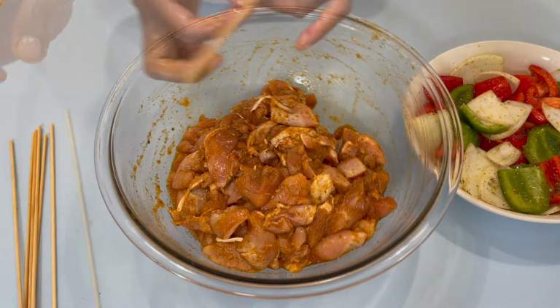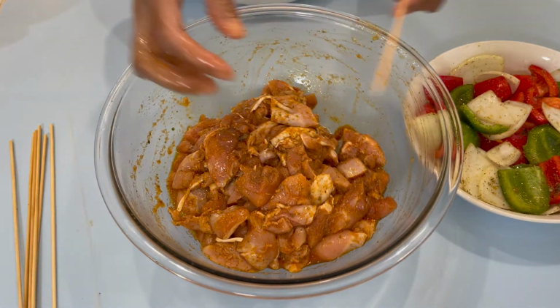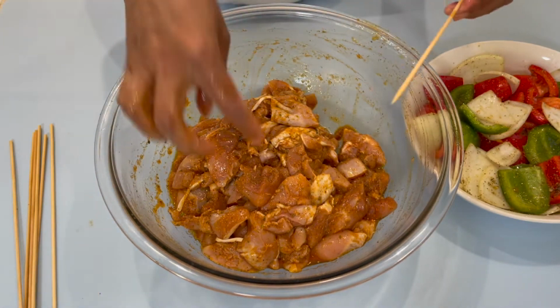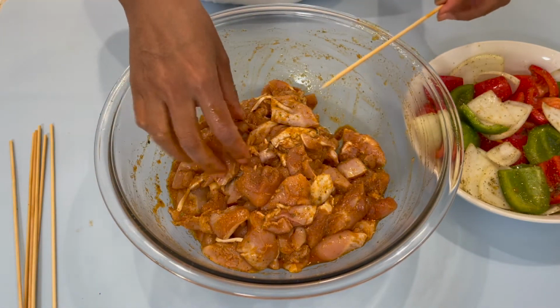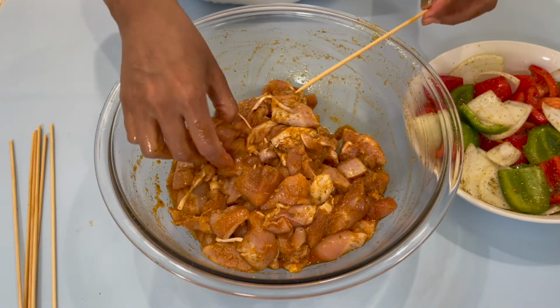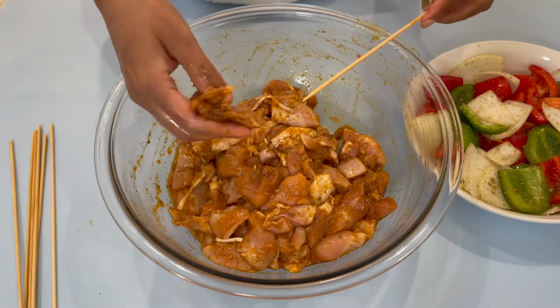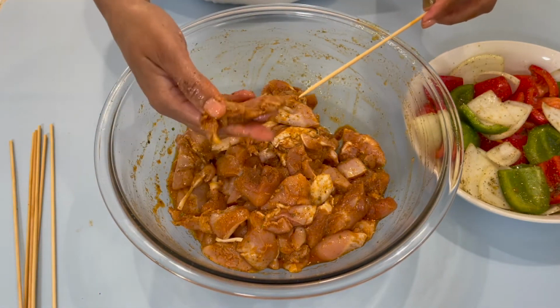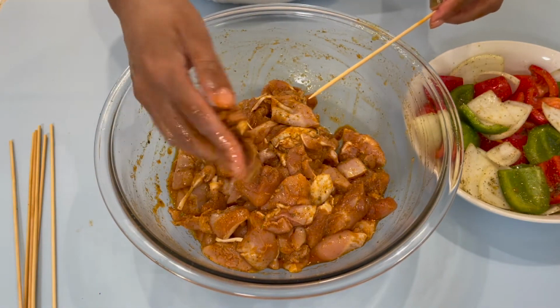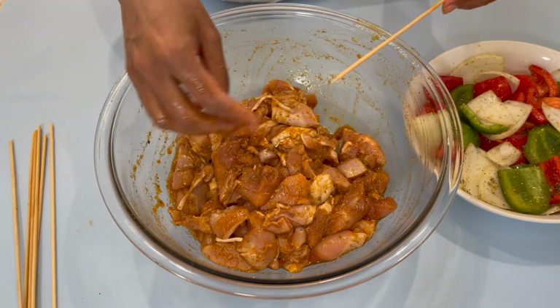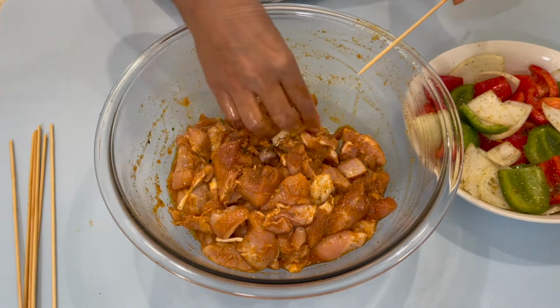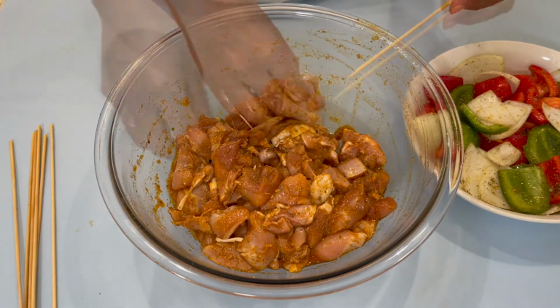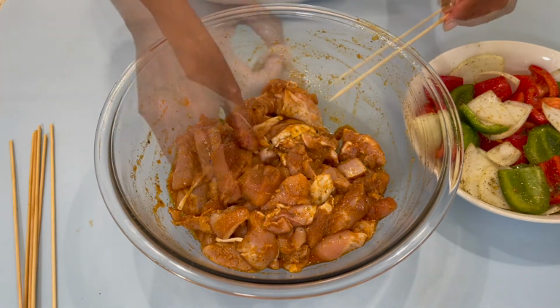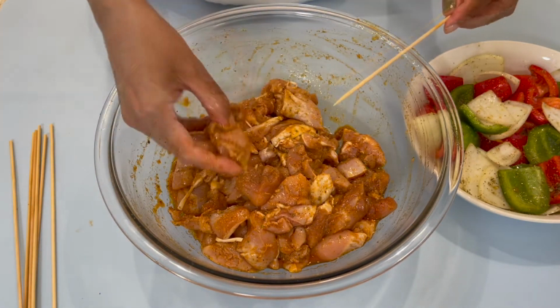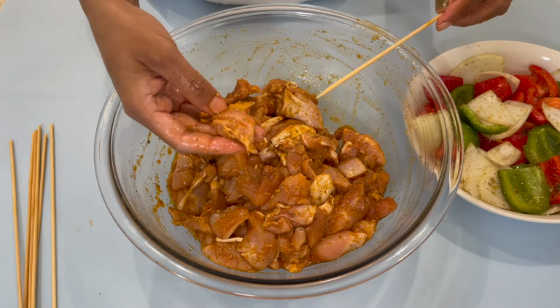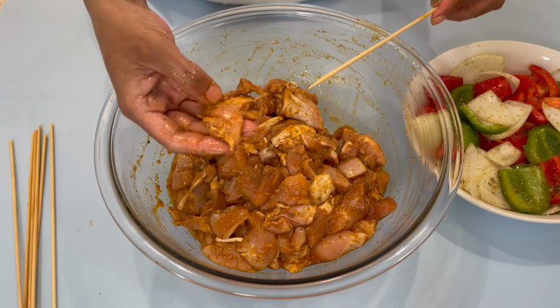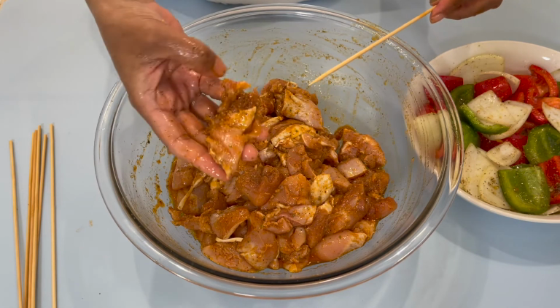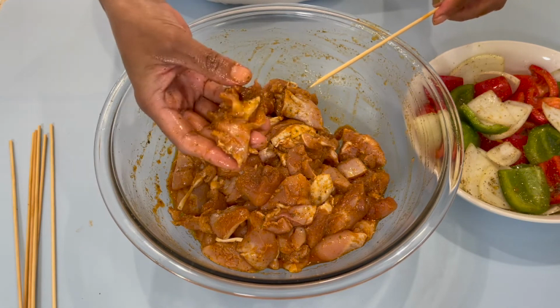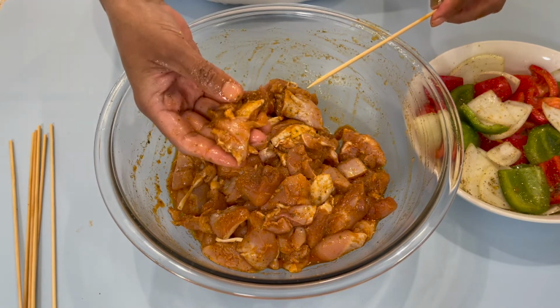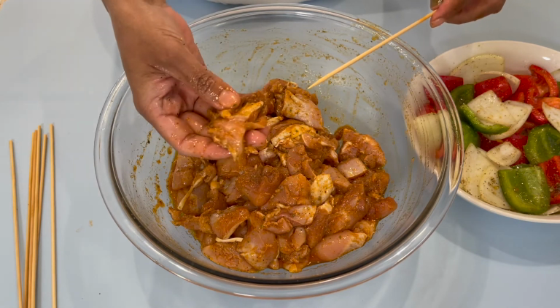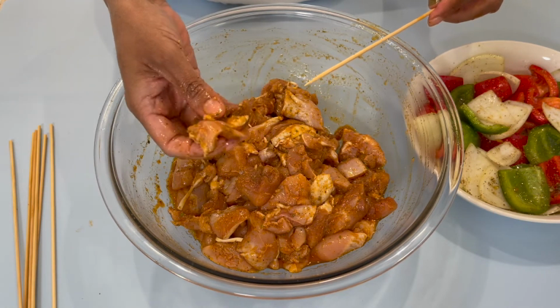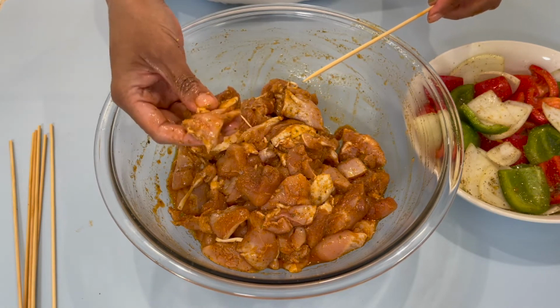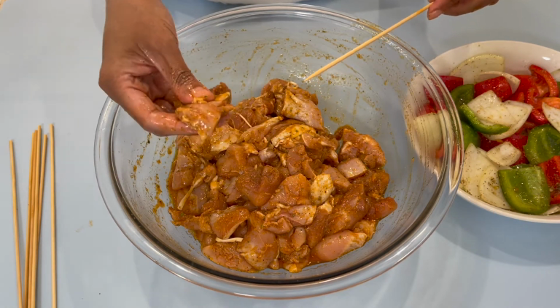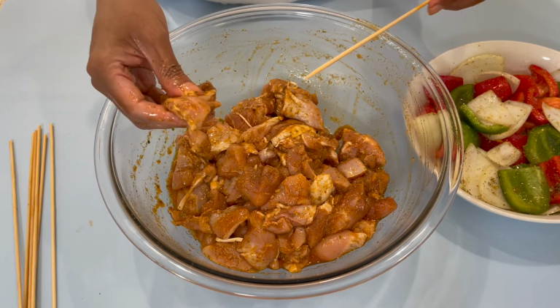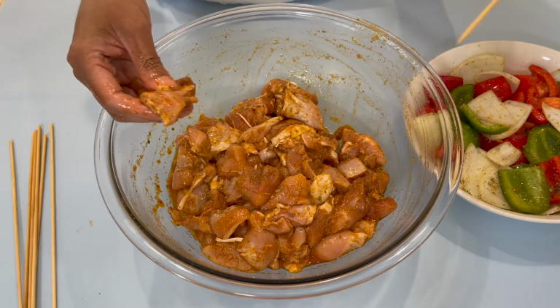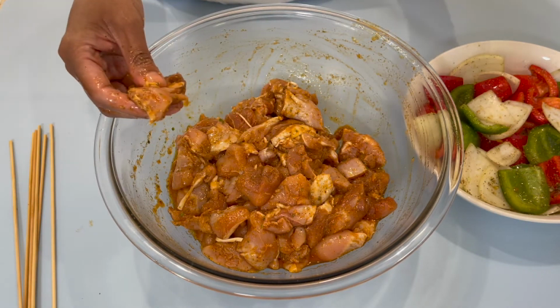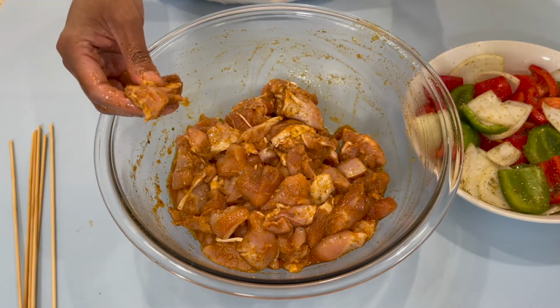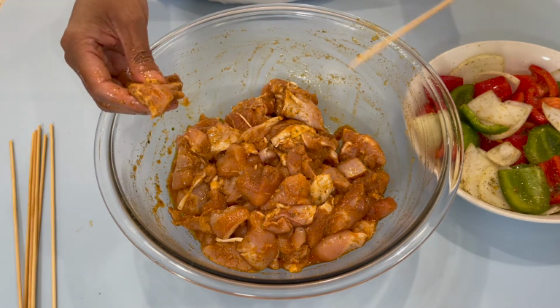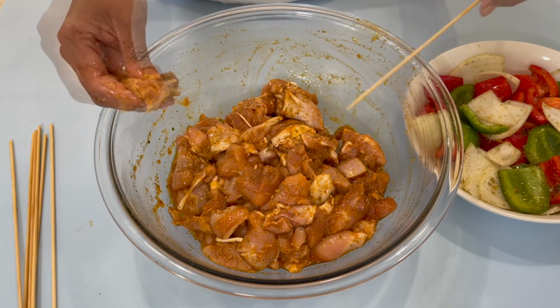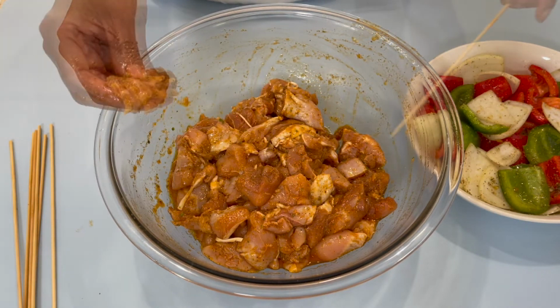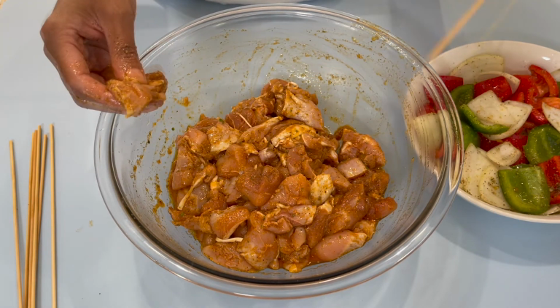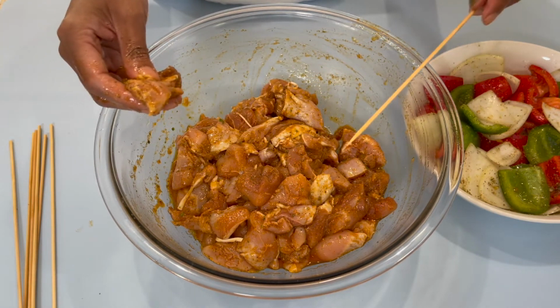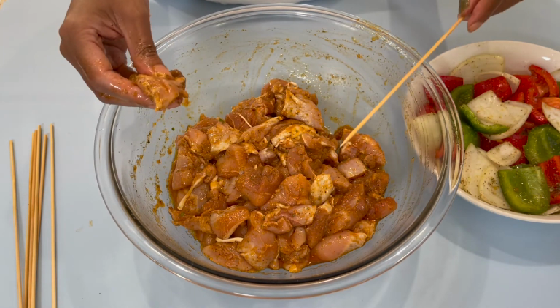Now I'm going to continue doing this and I will come back when I'm ready to put them in the oven and when I'm ready to make the basting sauce.